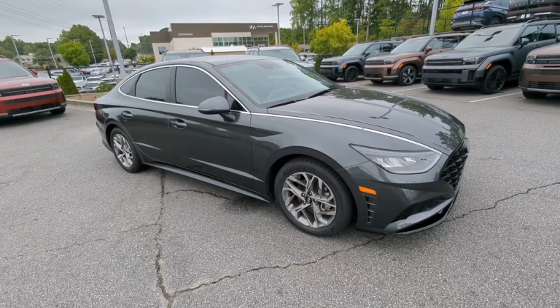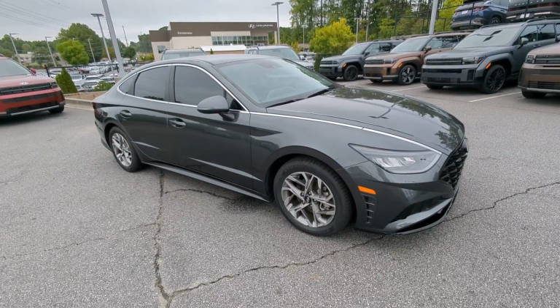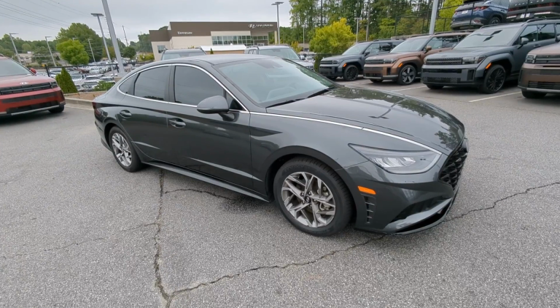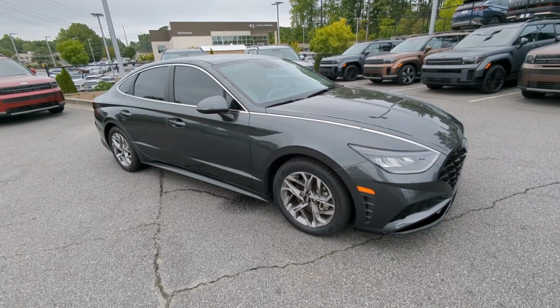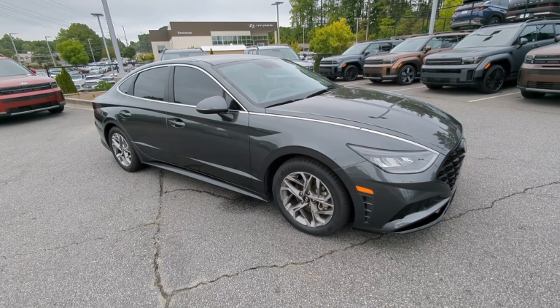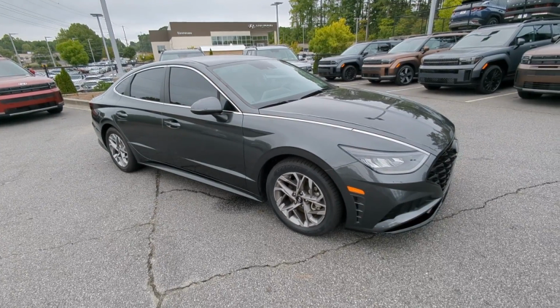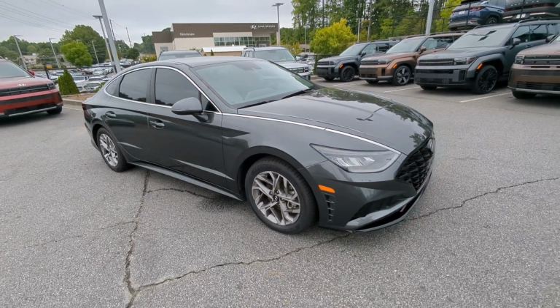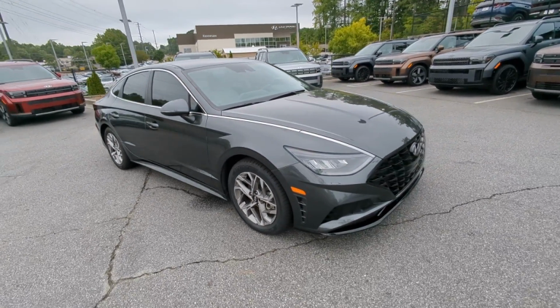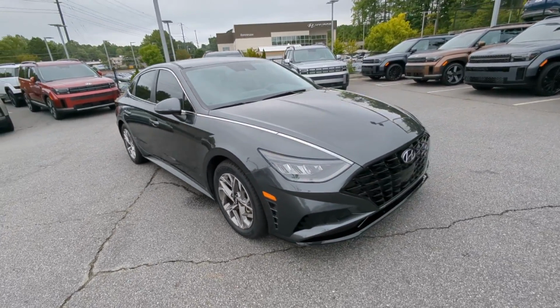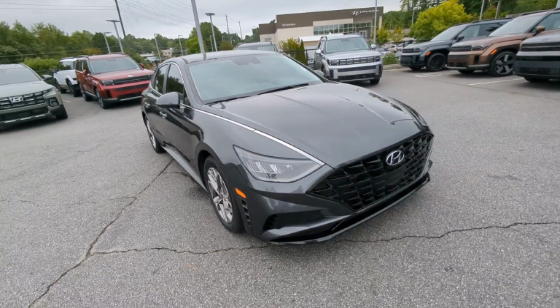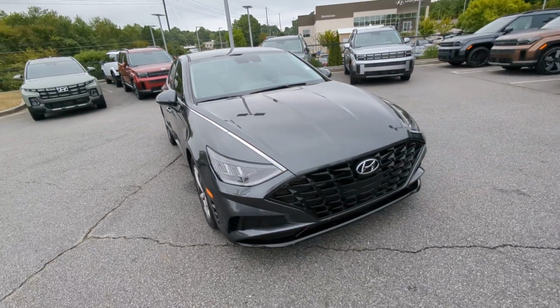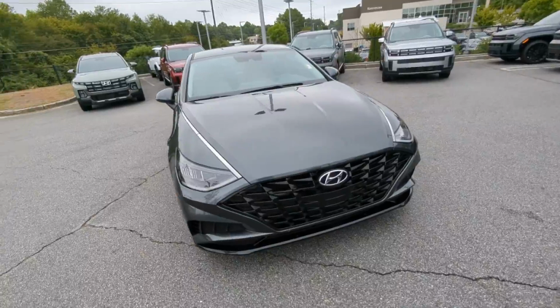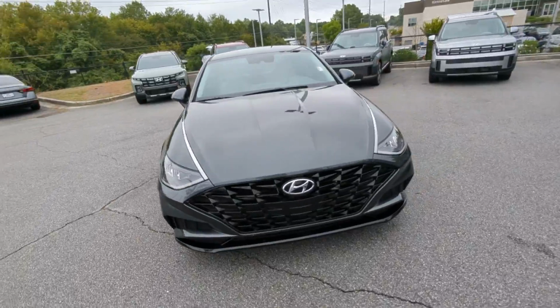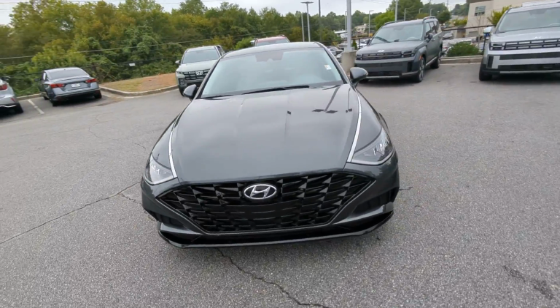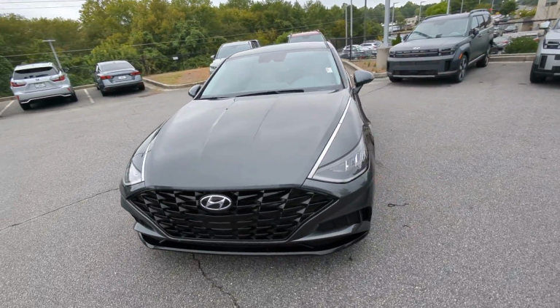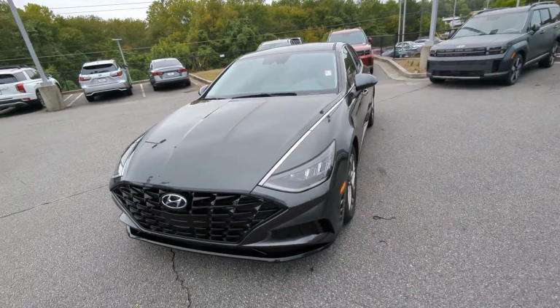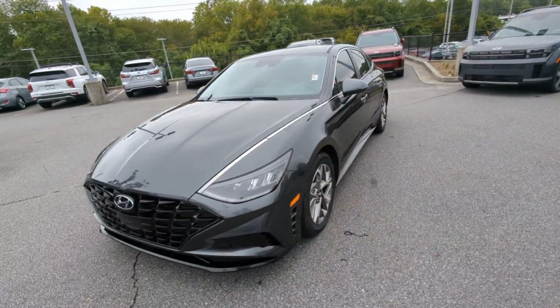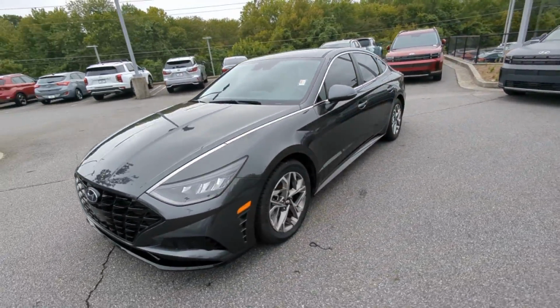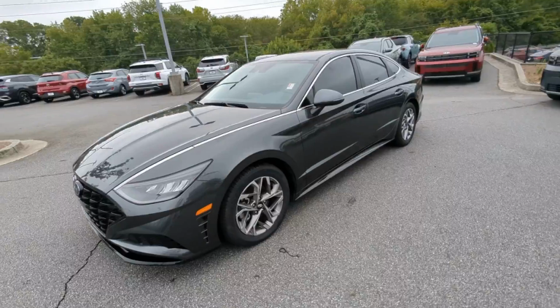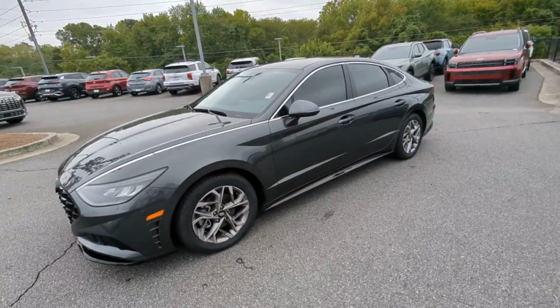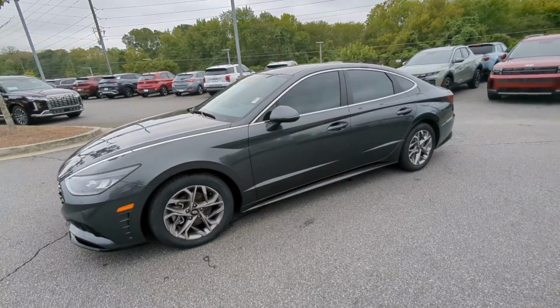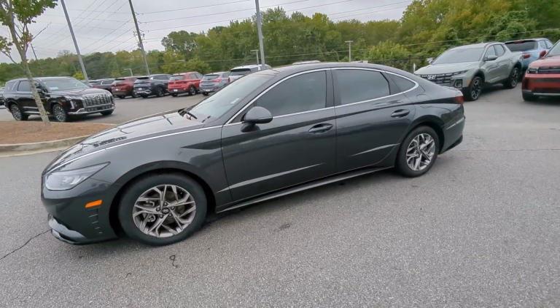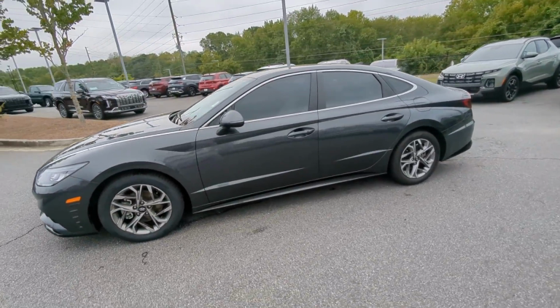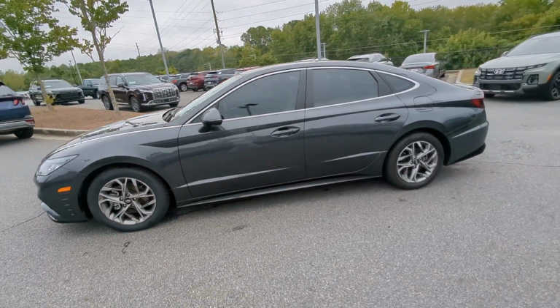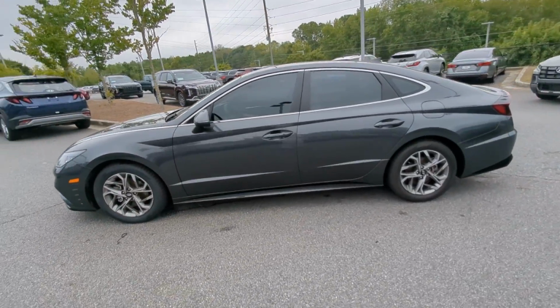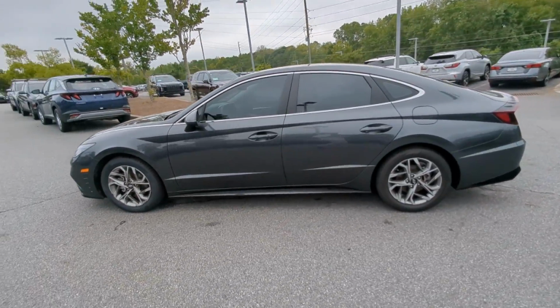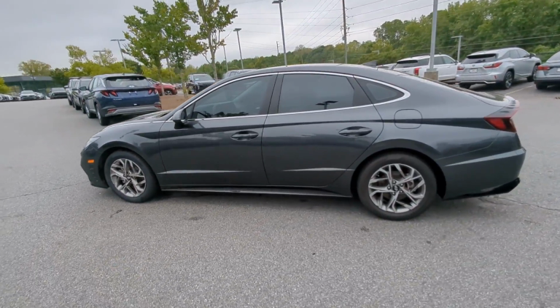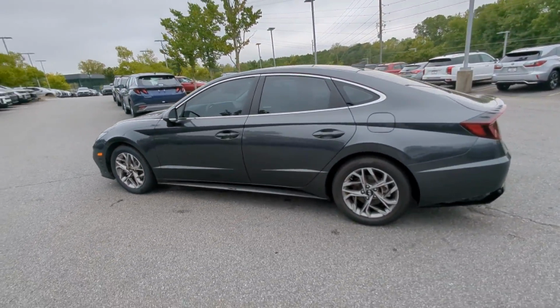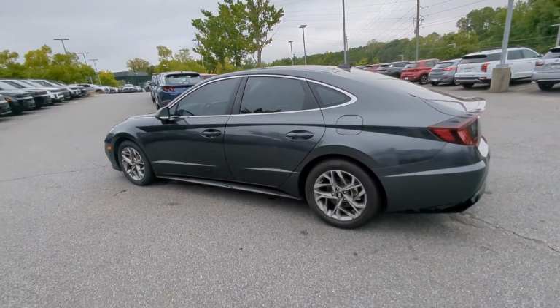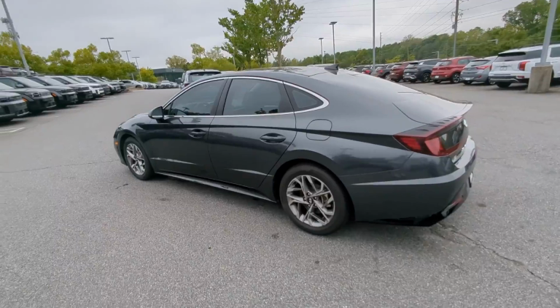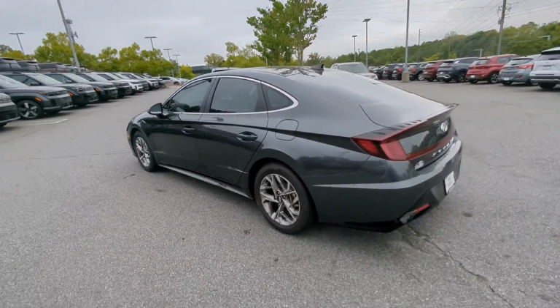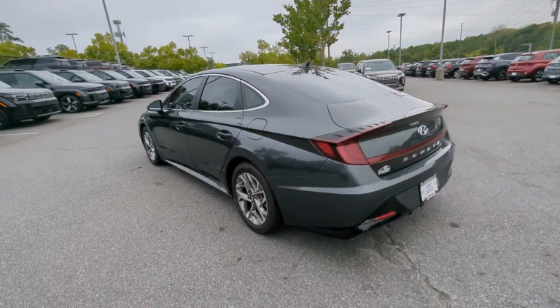Enjoy the view of this 2021 Hyundai Sonata. With less than 40,000 miles on the odometer, this vehicle stands out from the rest. This well-built, stylish Sonata delivers the best in family sedan comfort.